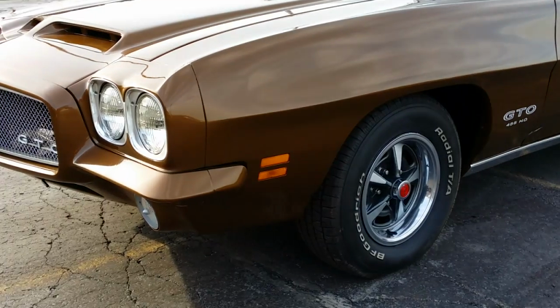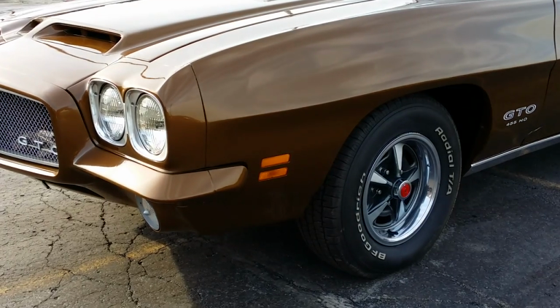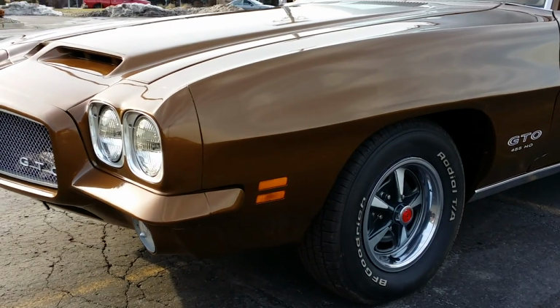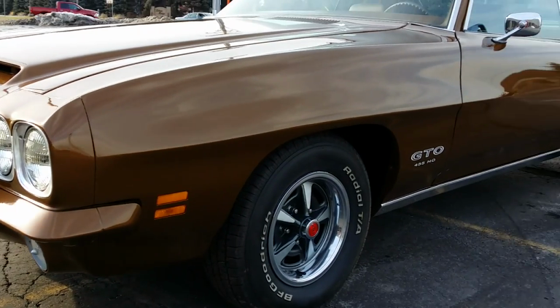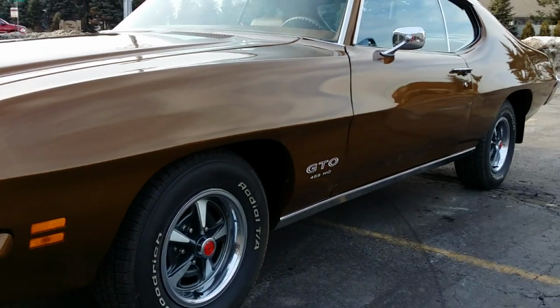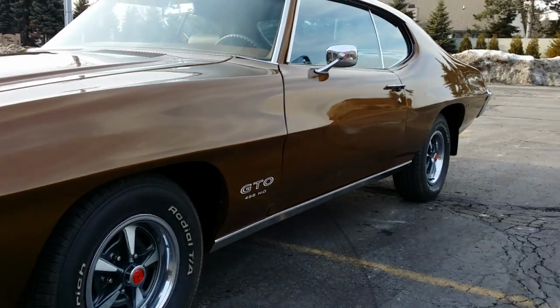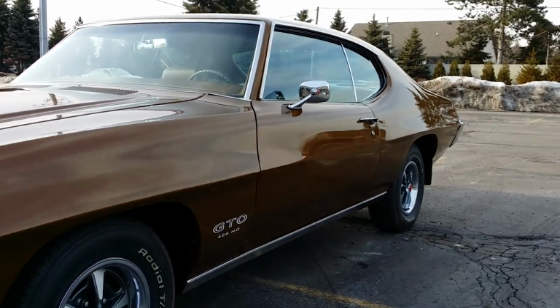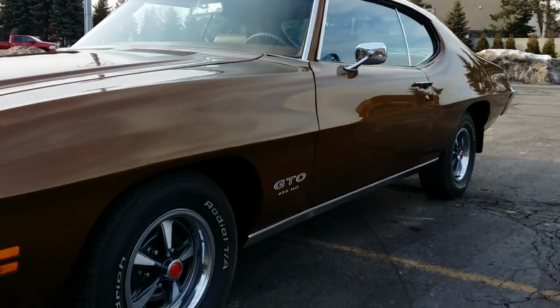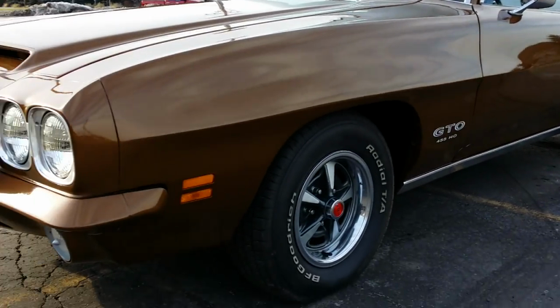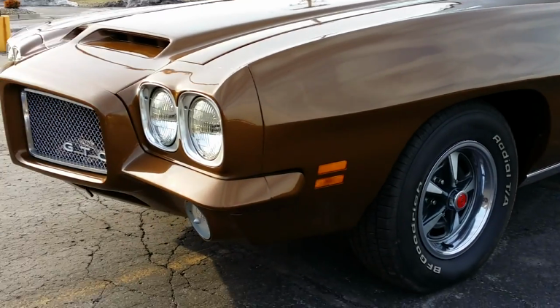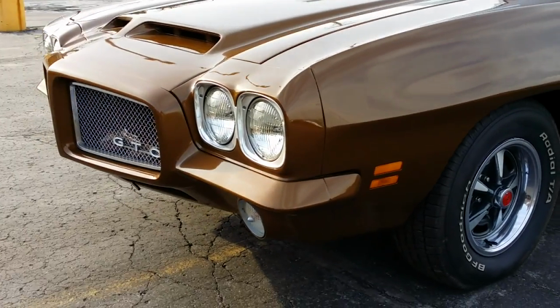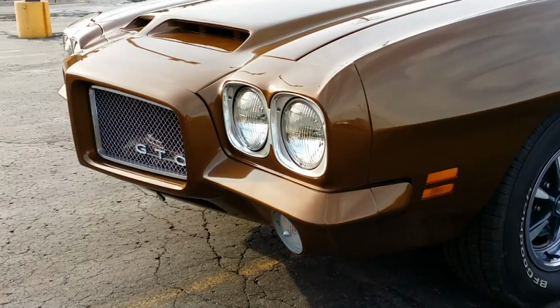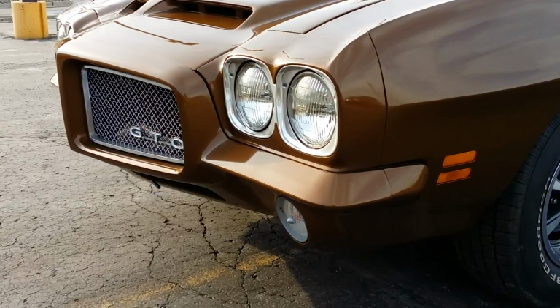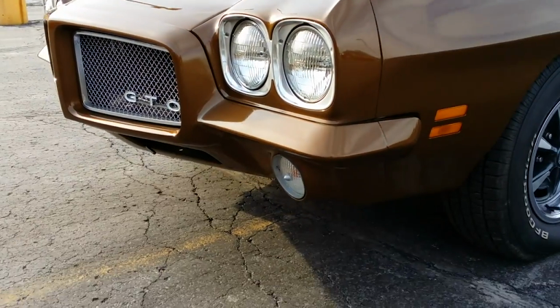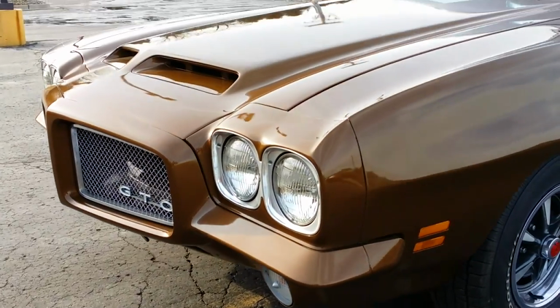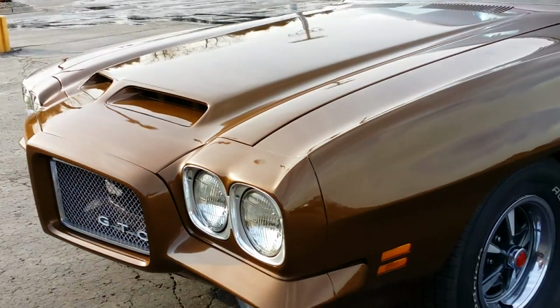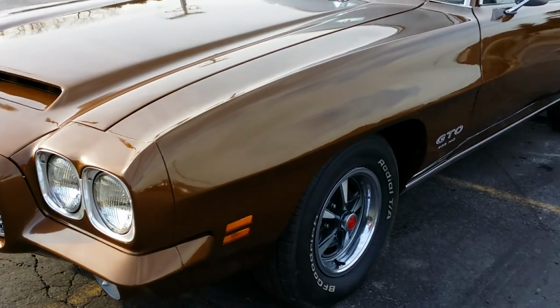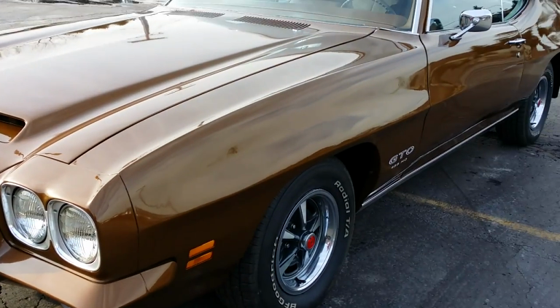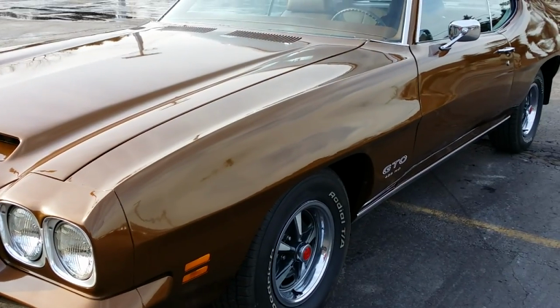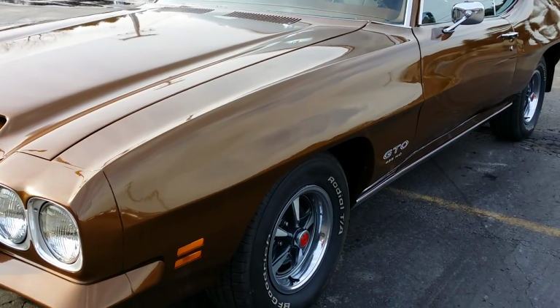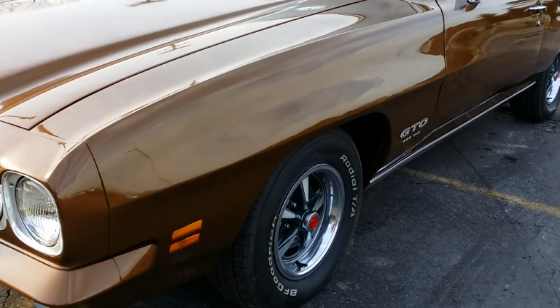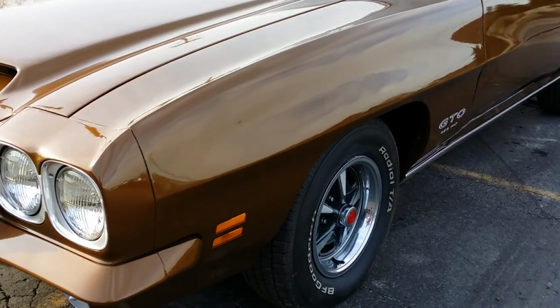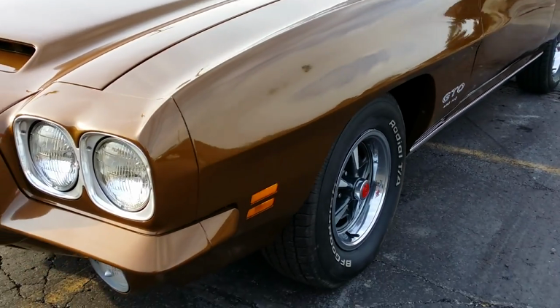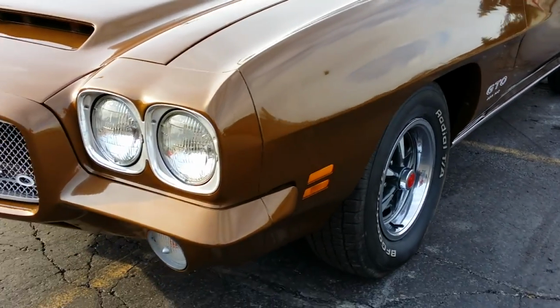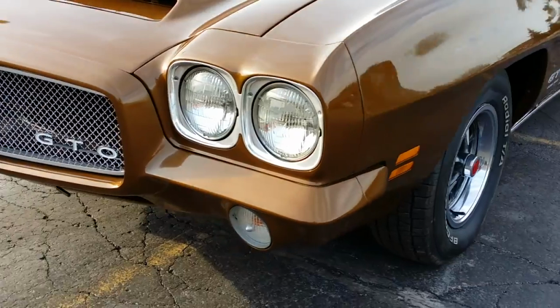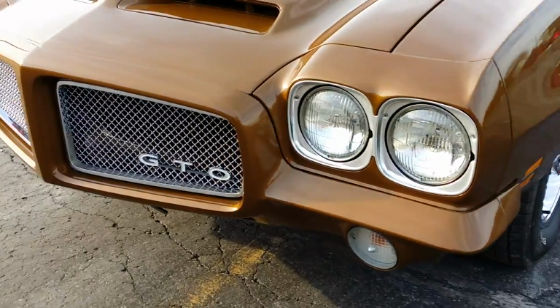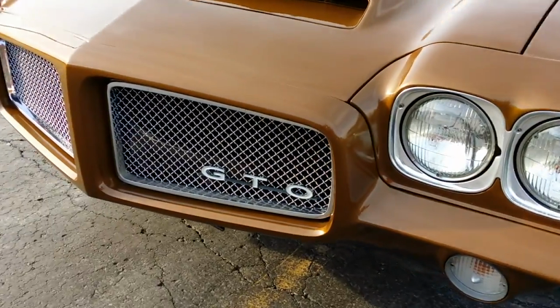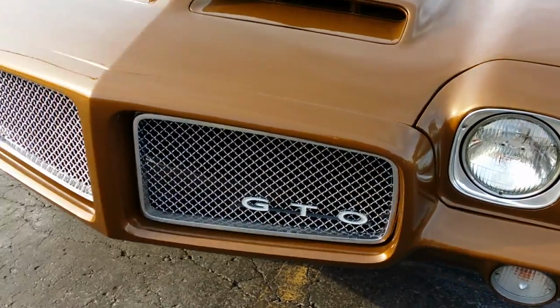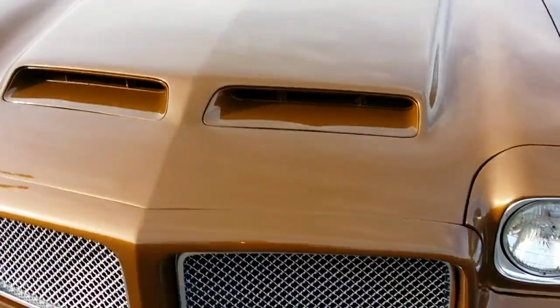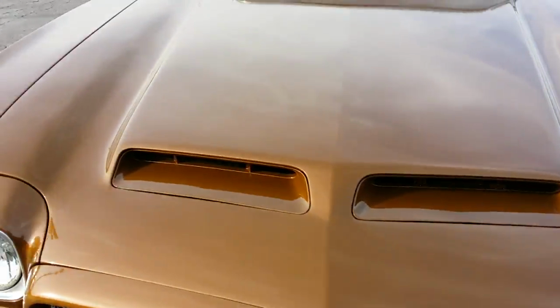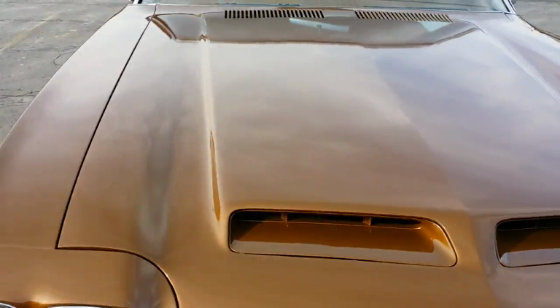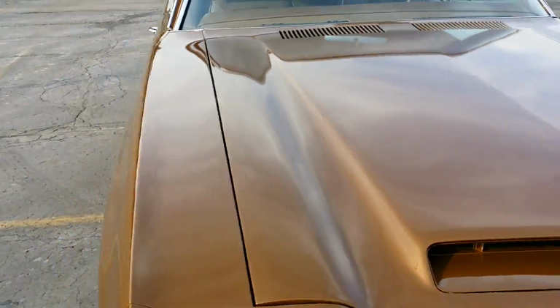Good afternoon. Jason Phillips from AutoAppraise, autoappraise.com. A brisk March day in Michigan, checking out a 1971 Pontiac GTO LS5 455 car.